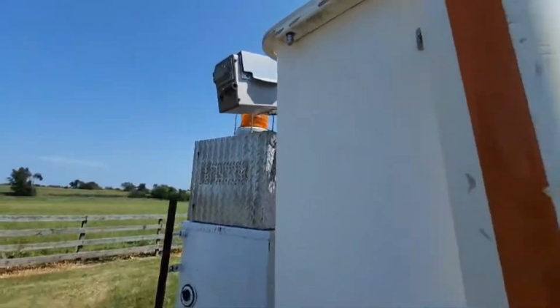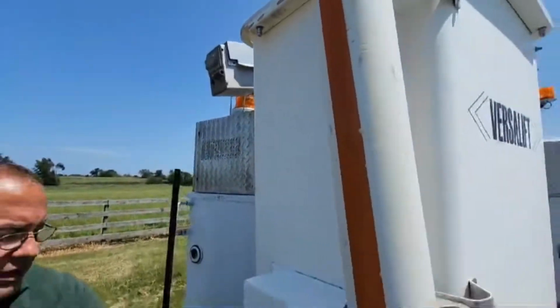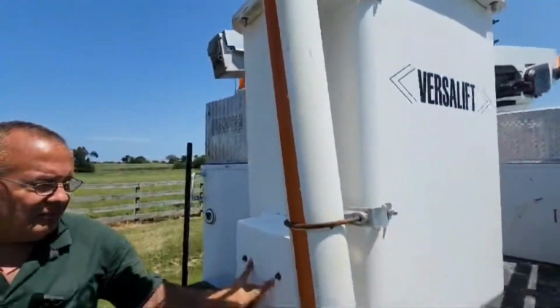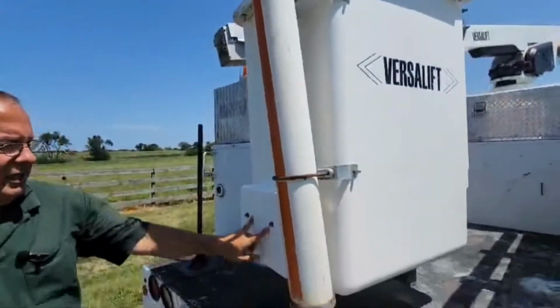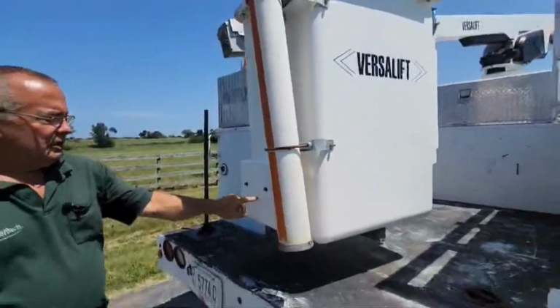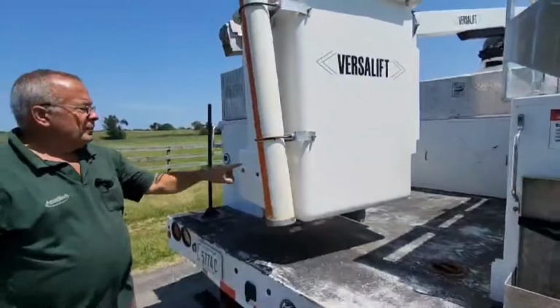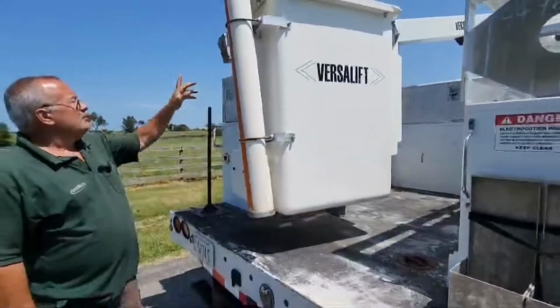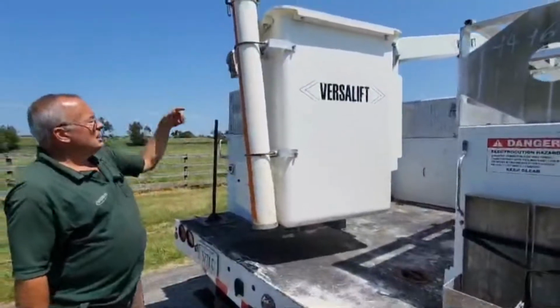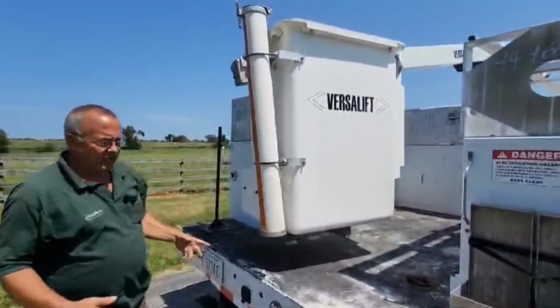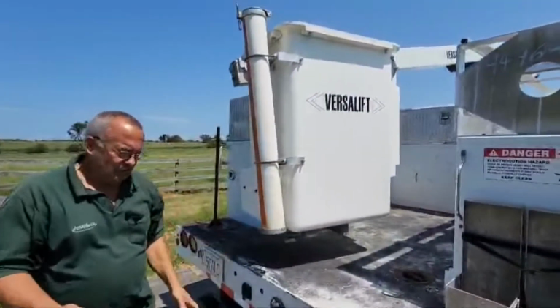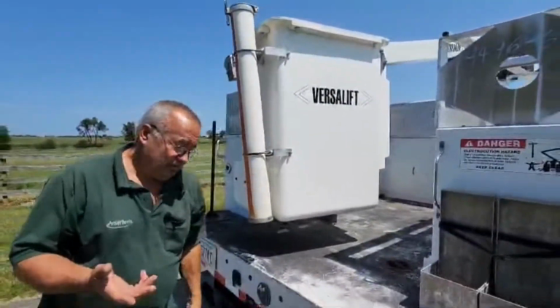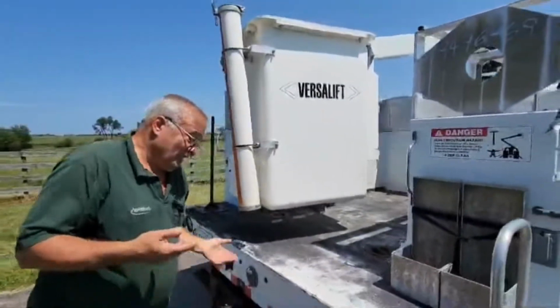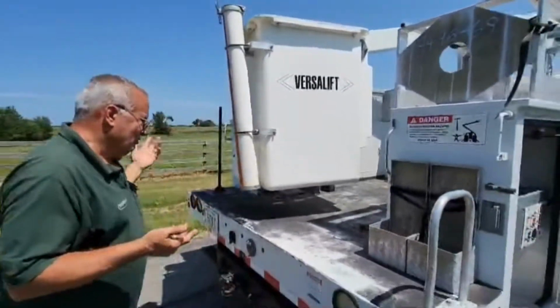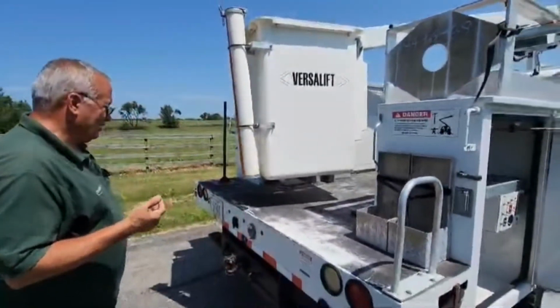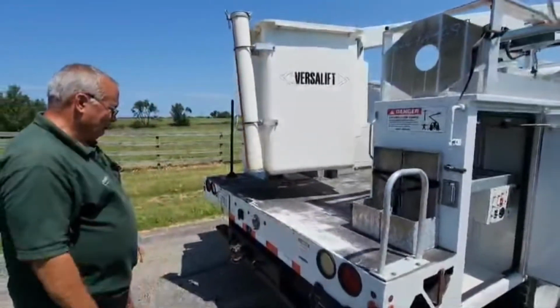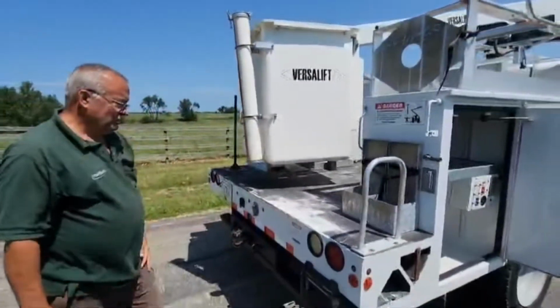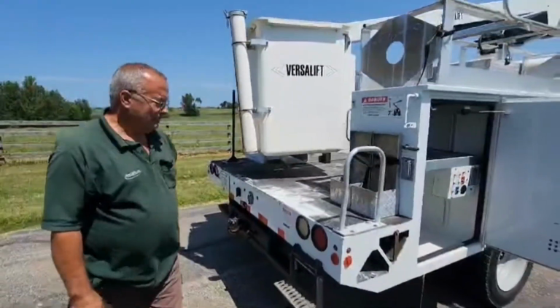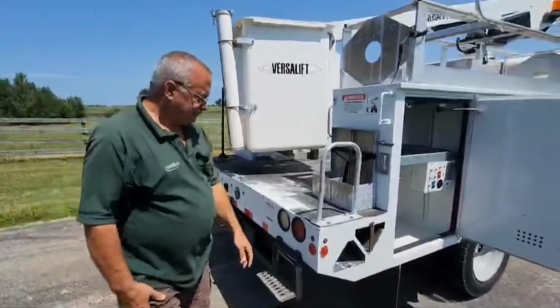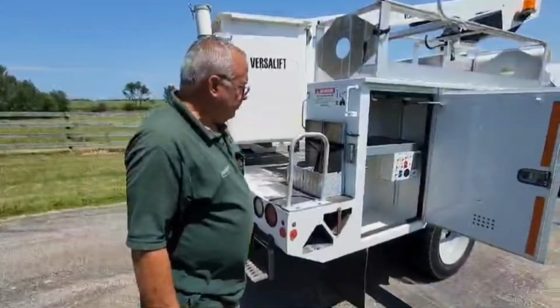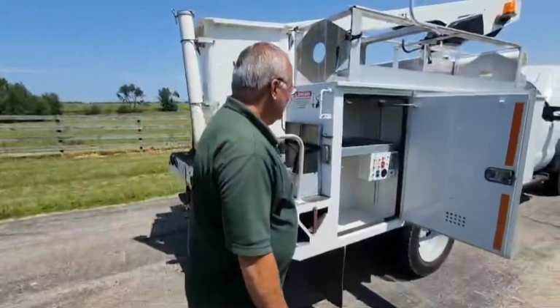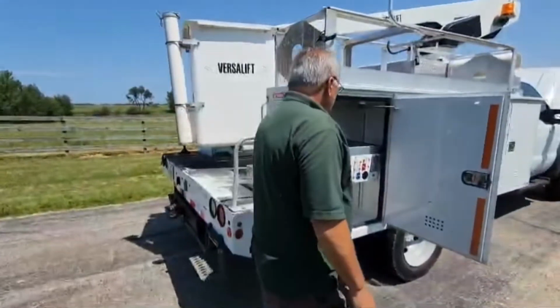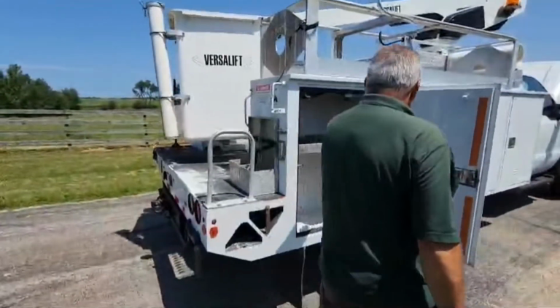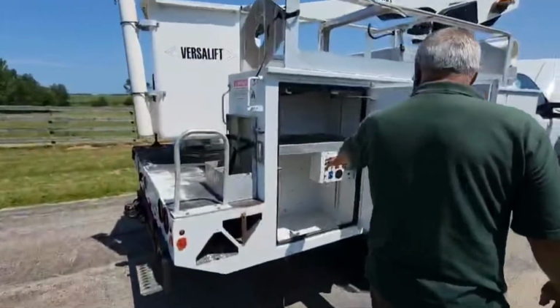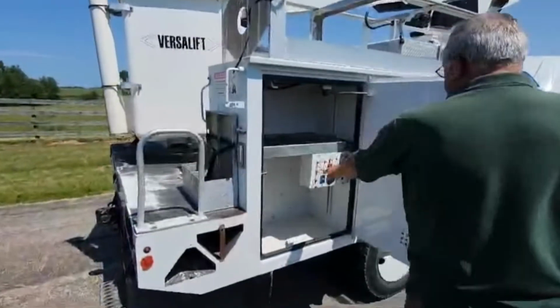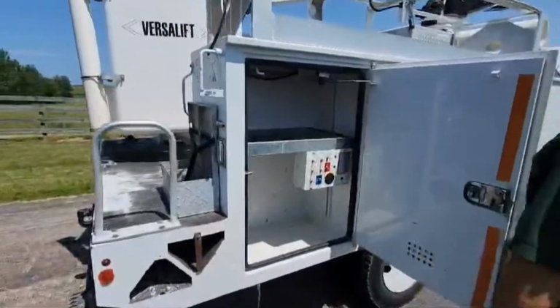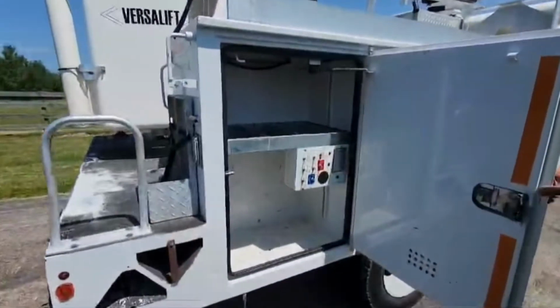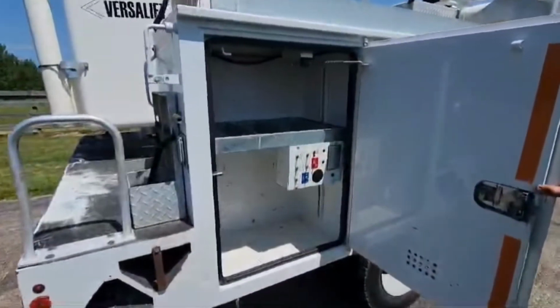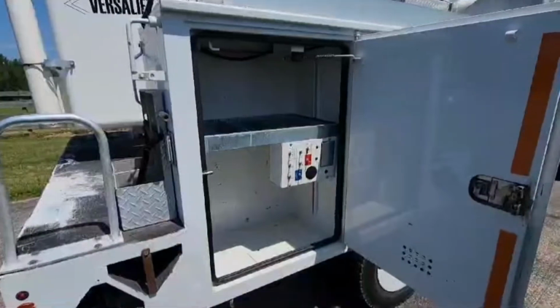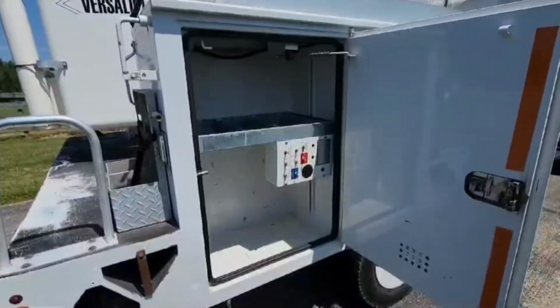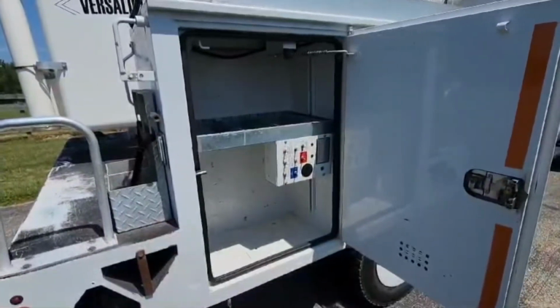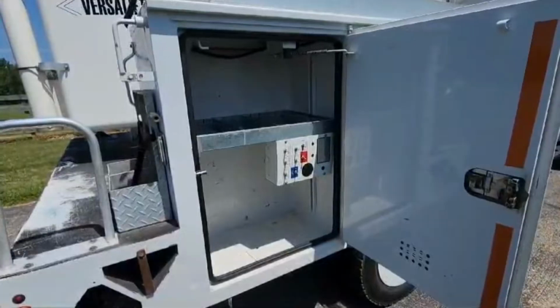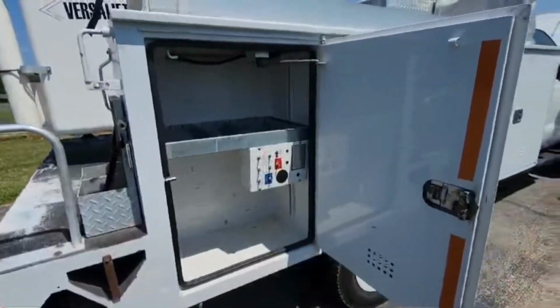This truck does have a bucket heater in it. And if you wanted to operate air tools or electric tools, you can do that. Here's how we're going to operate the bucket with the lower controls — we'll get to that in a minute.